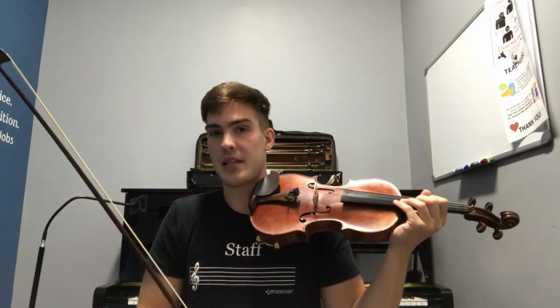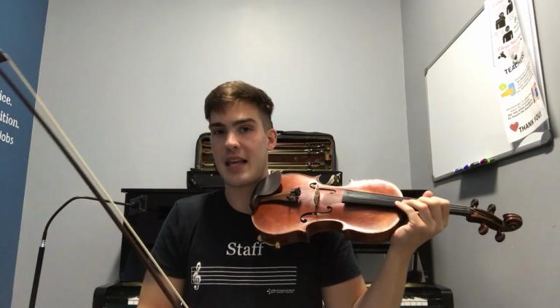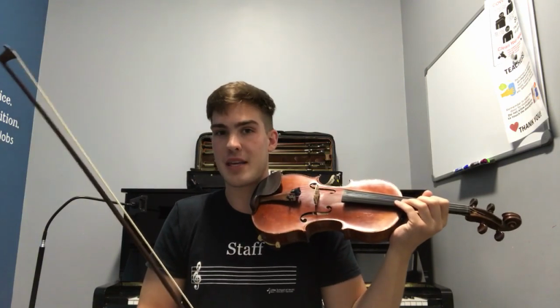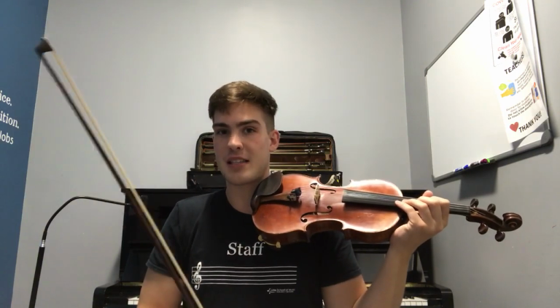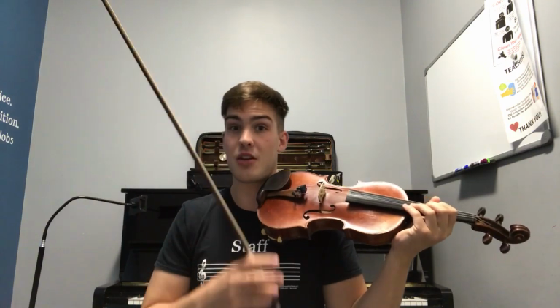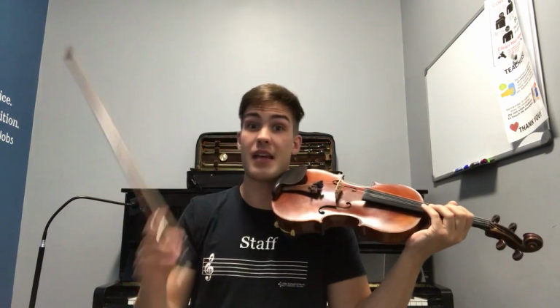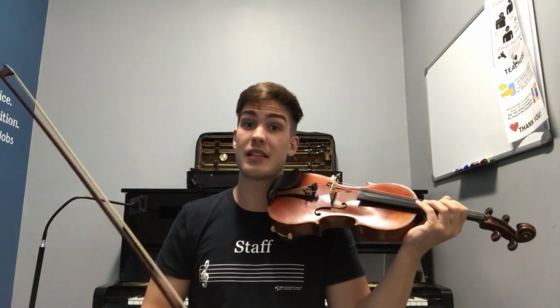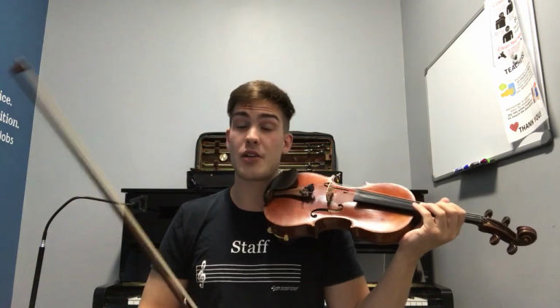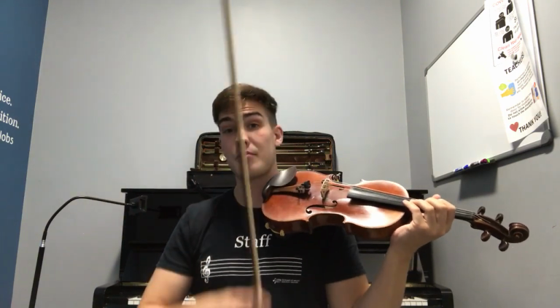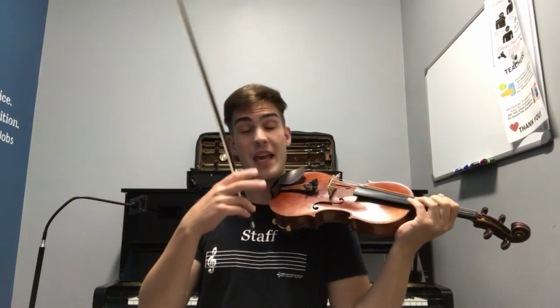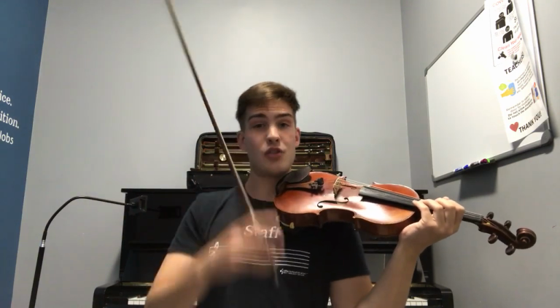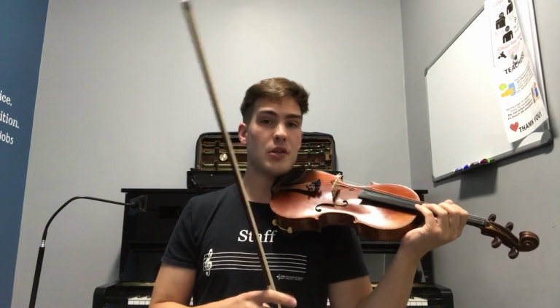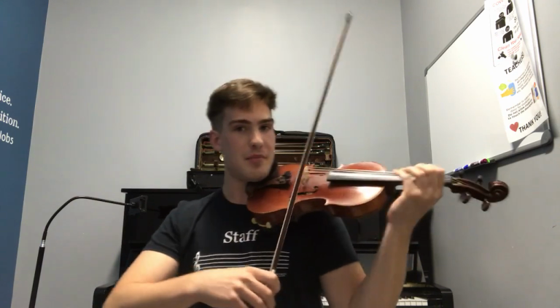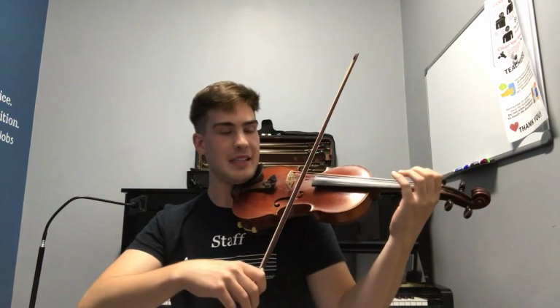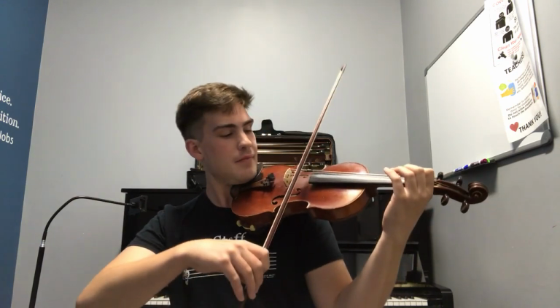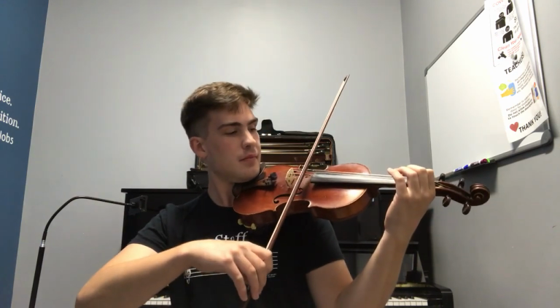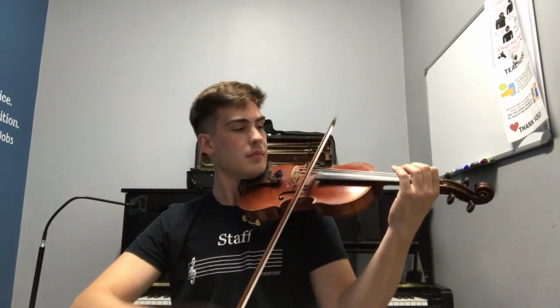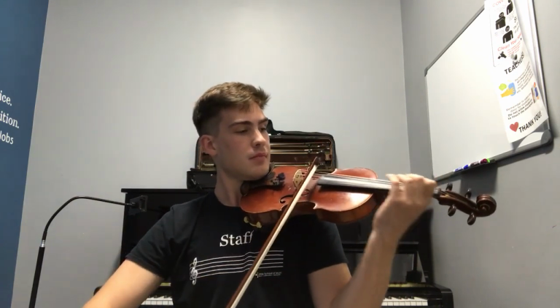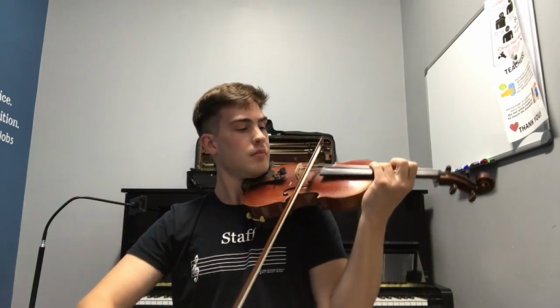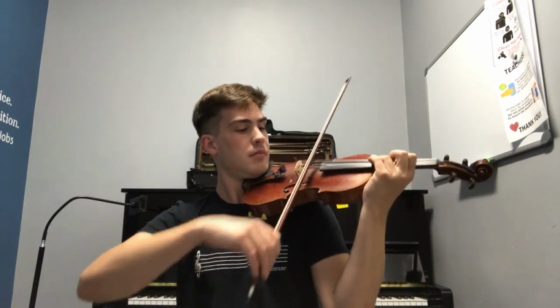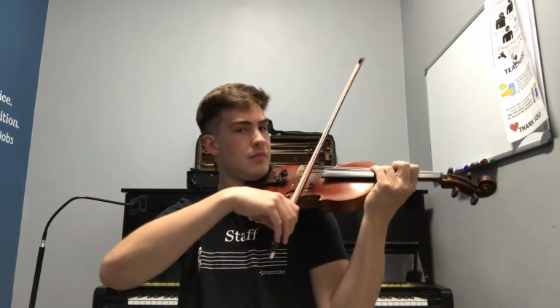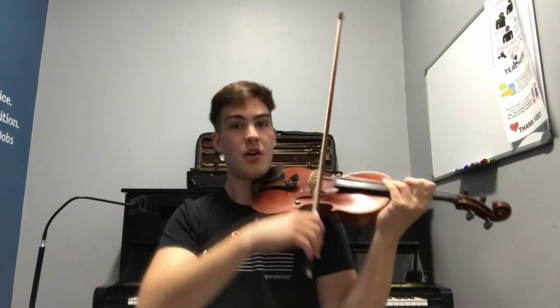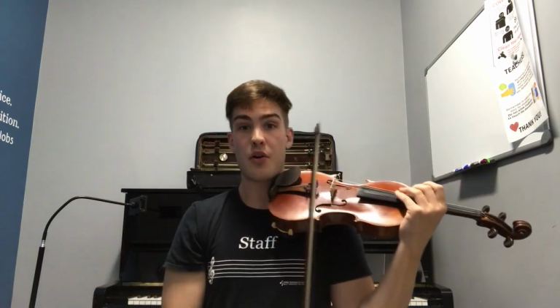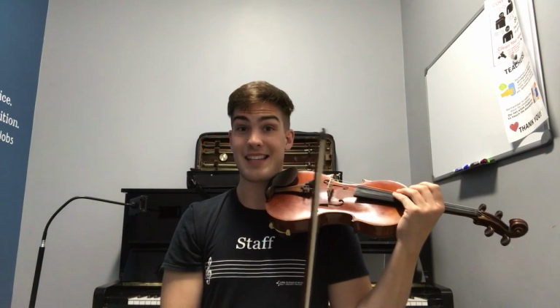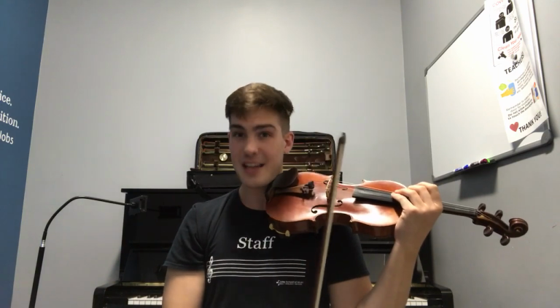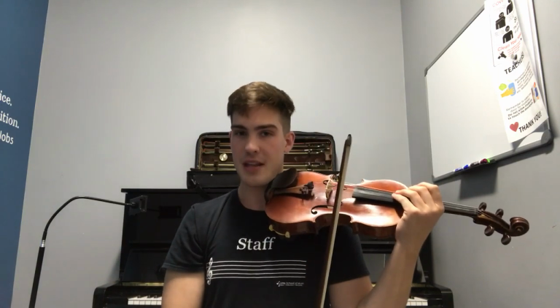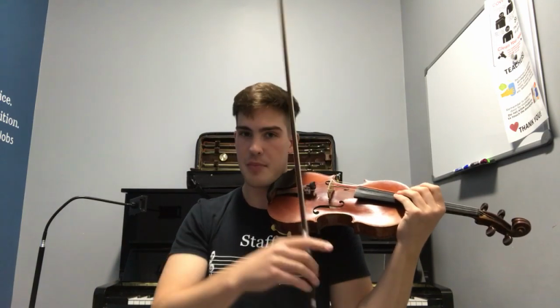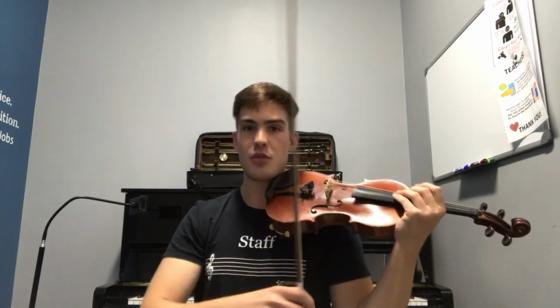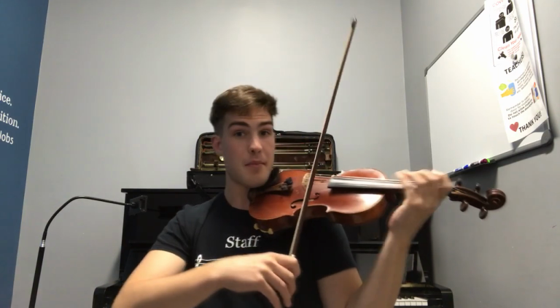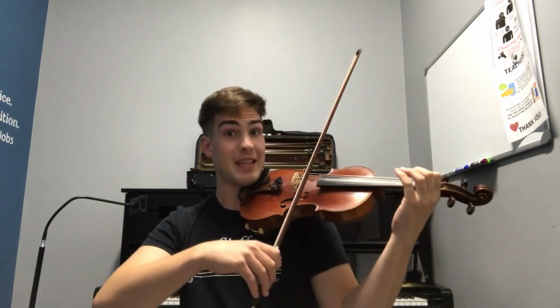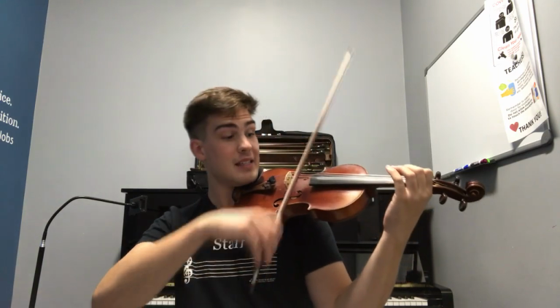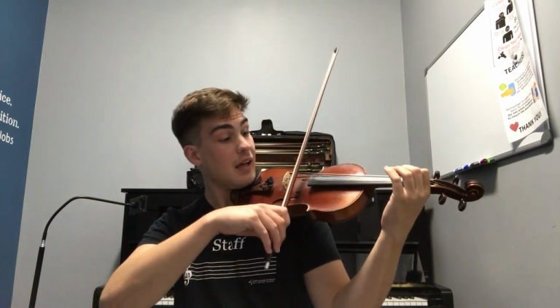I can slide up those notes rather than just placing my fingers down to create new ones. This special ability allows me to make something known as glissandos. I can play two notes very plainly, or I can decorate the step in between them by glissing up.